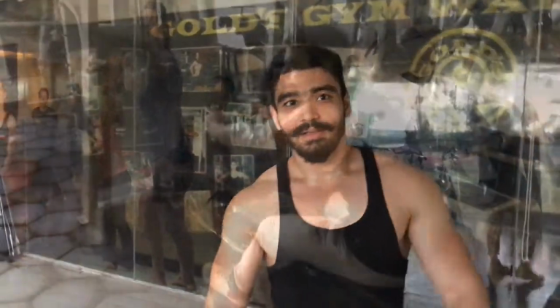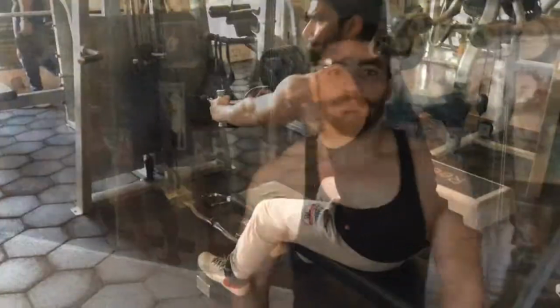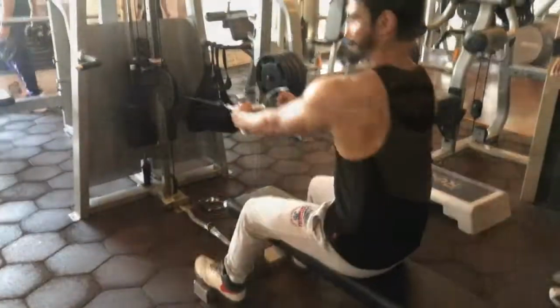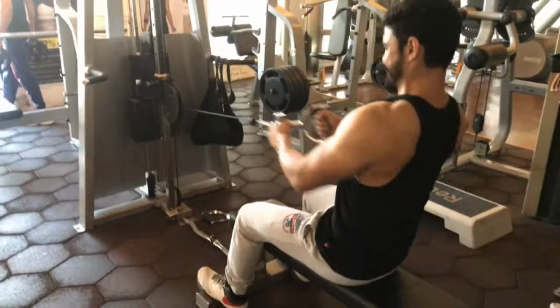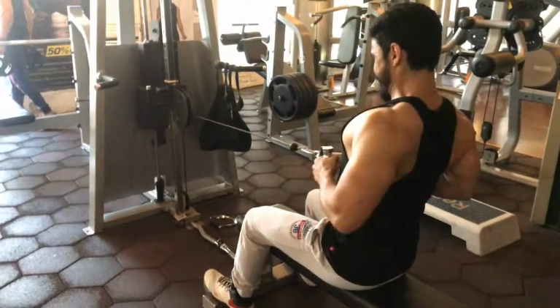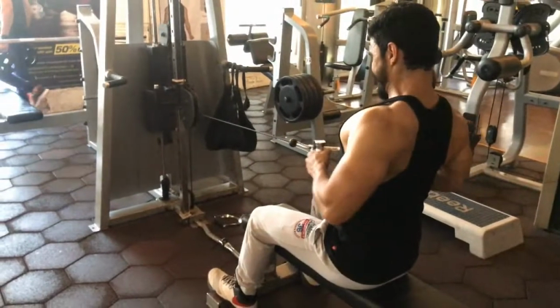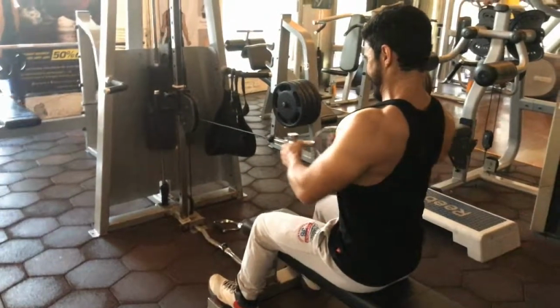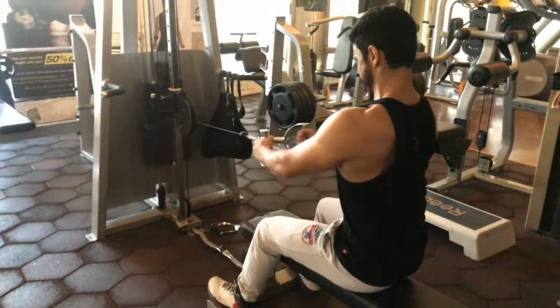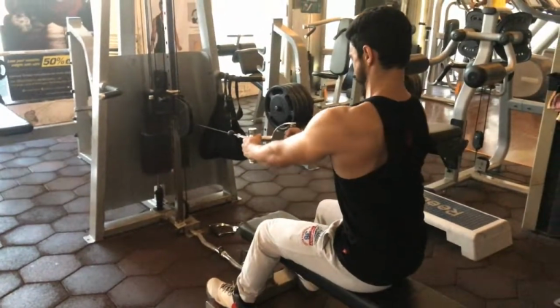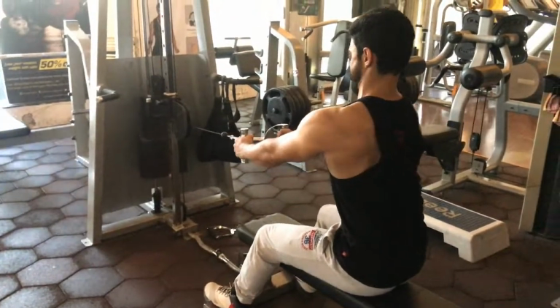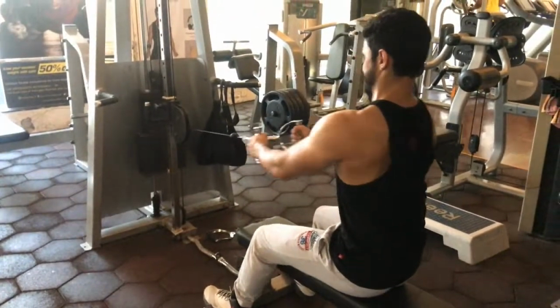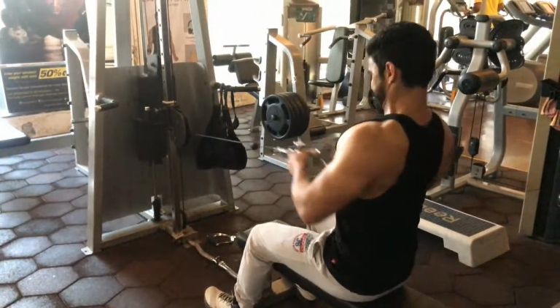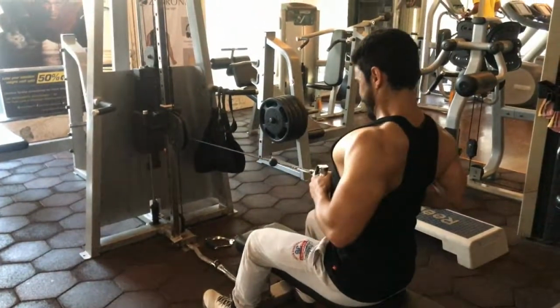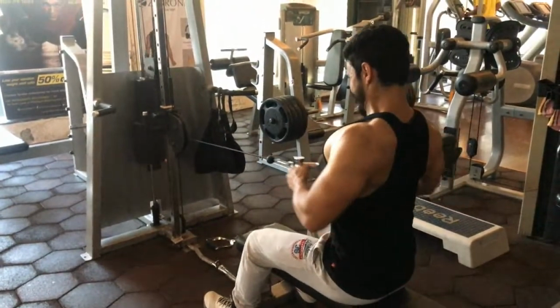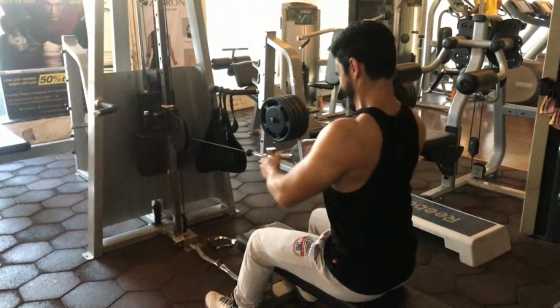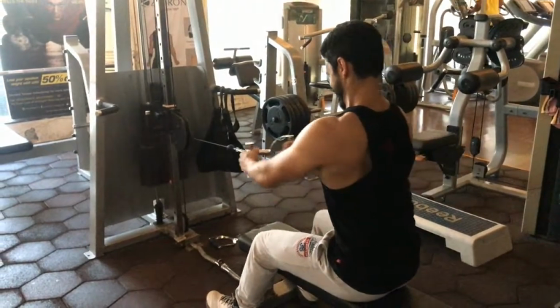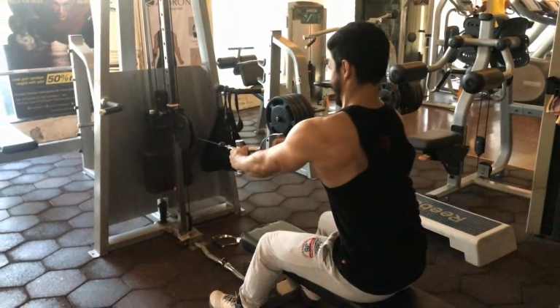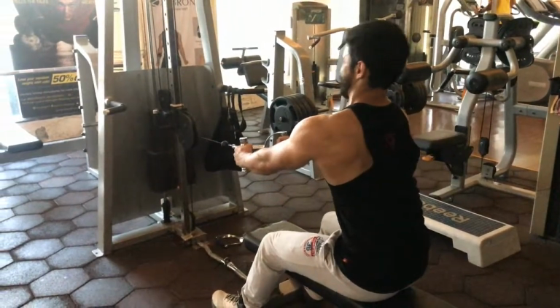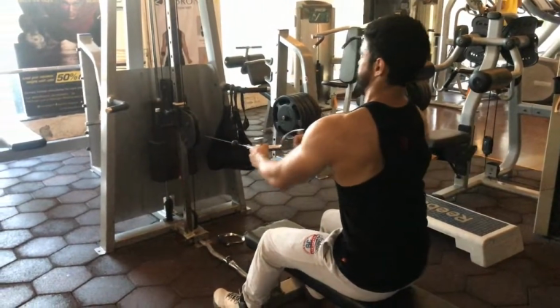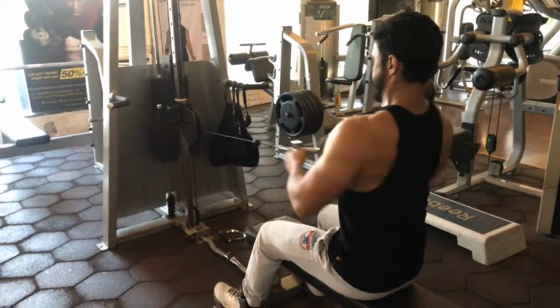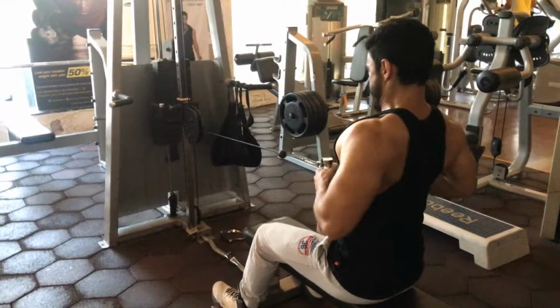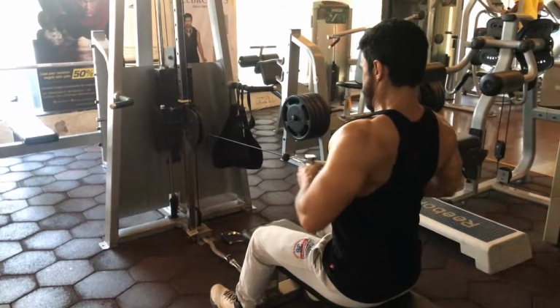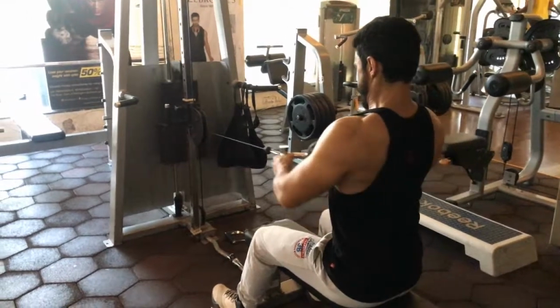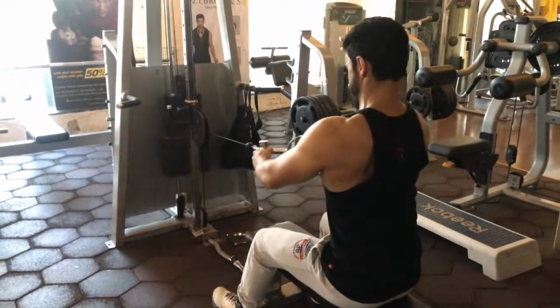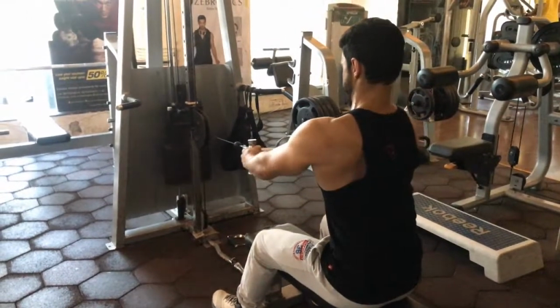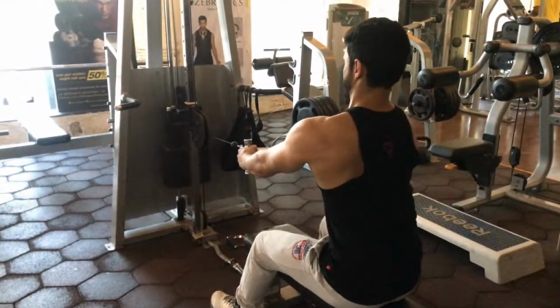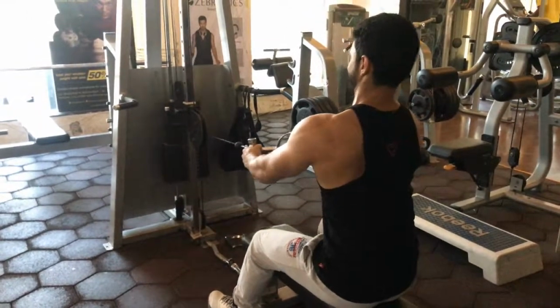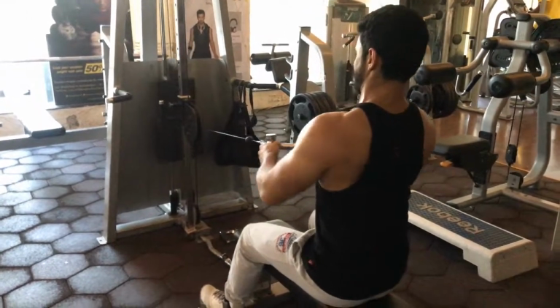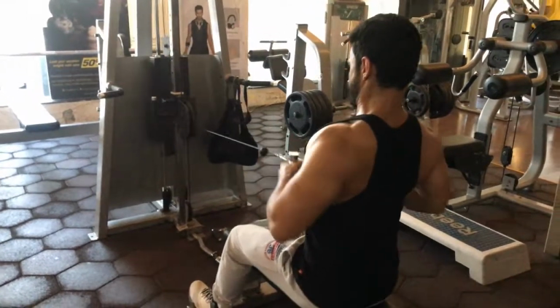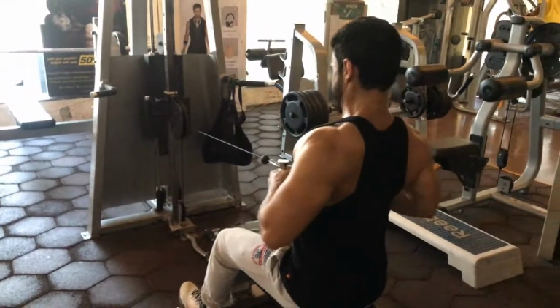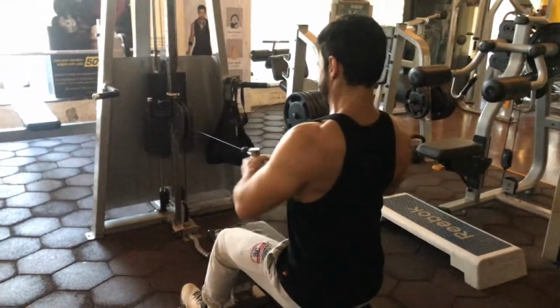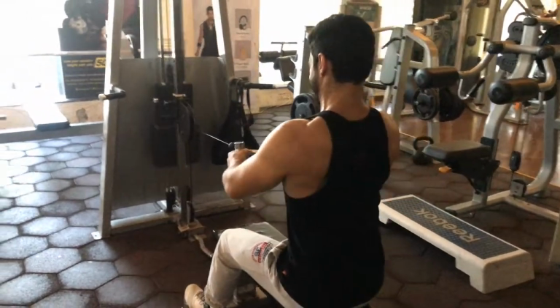Look at this — this is our position. We will sit here. The pull will engage our core. This will be a straight line movement.